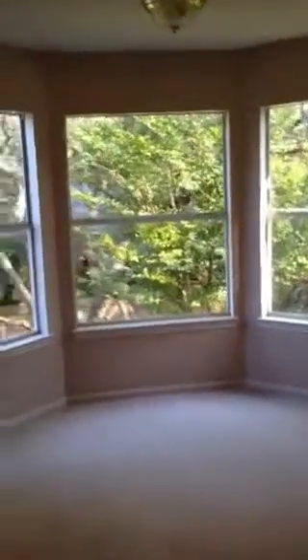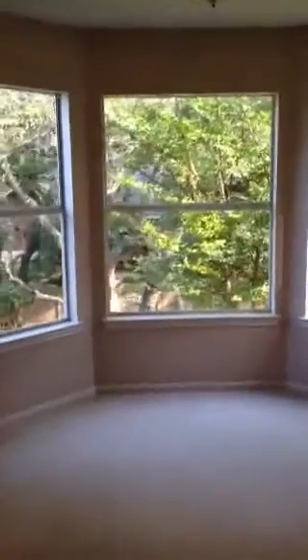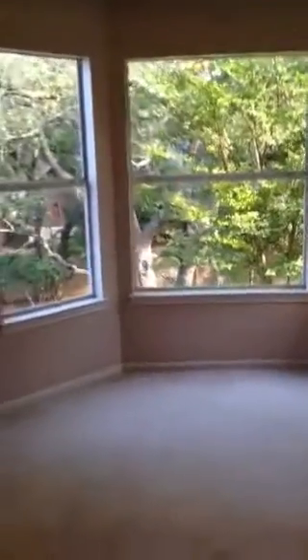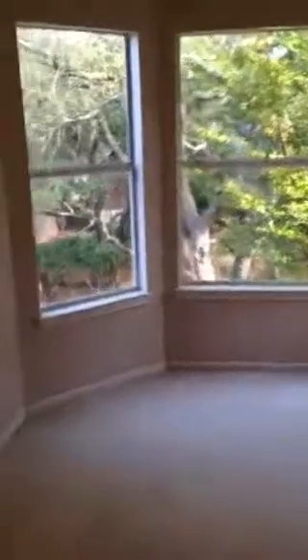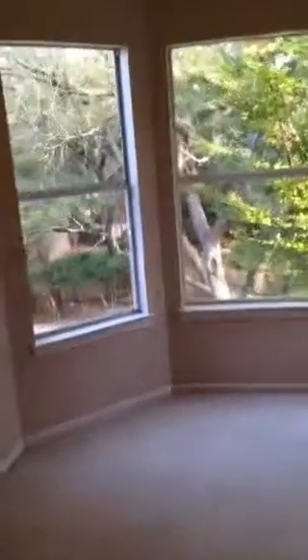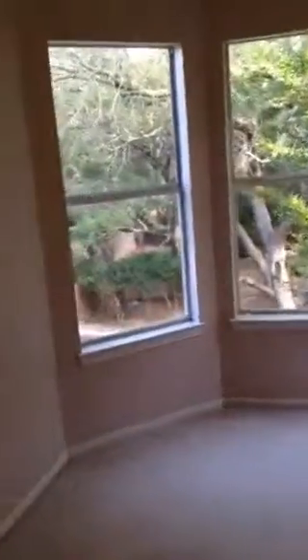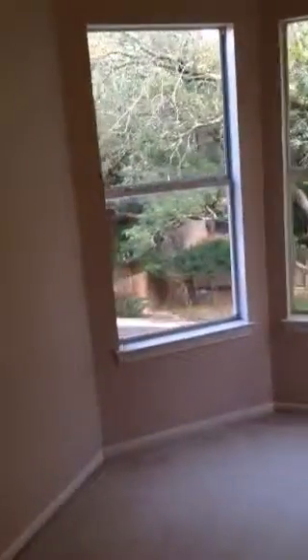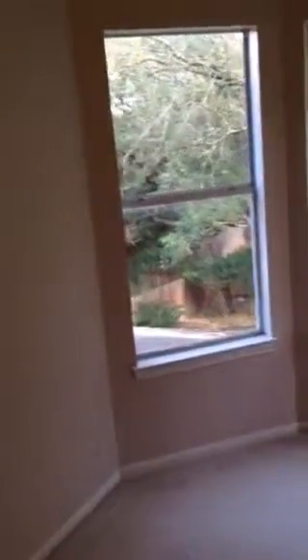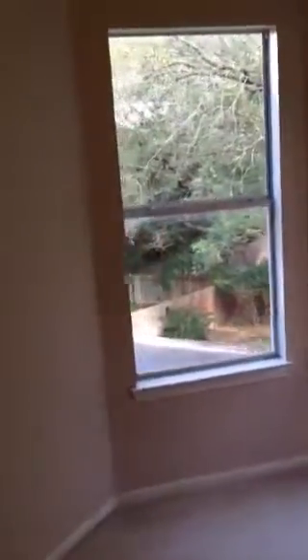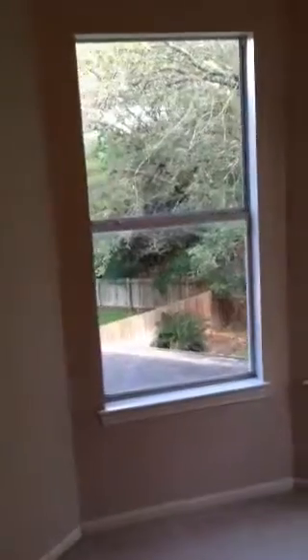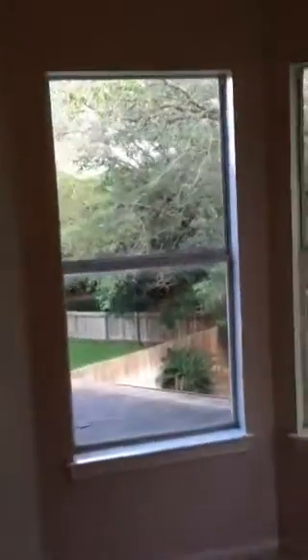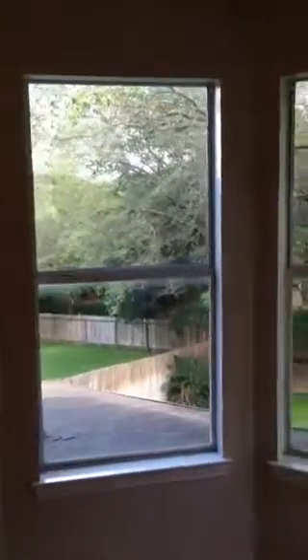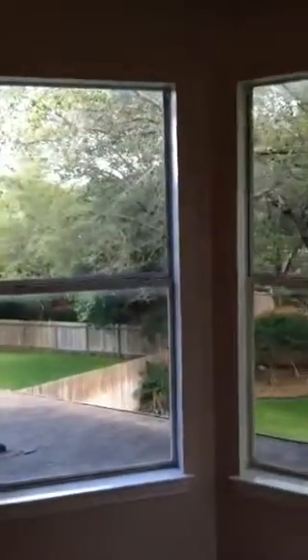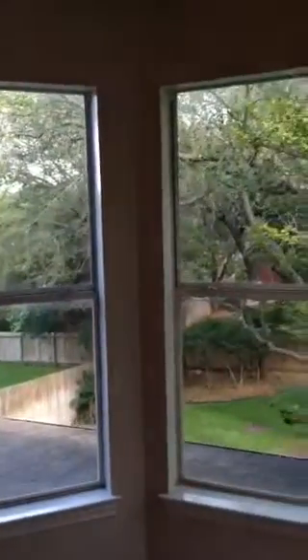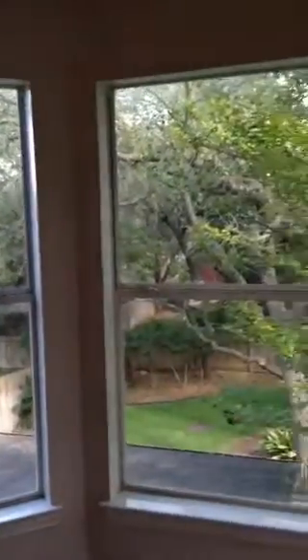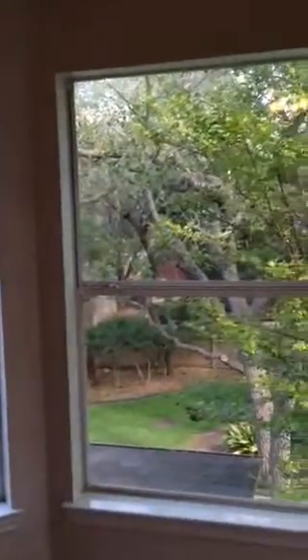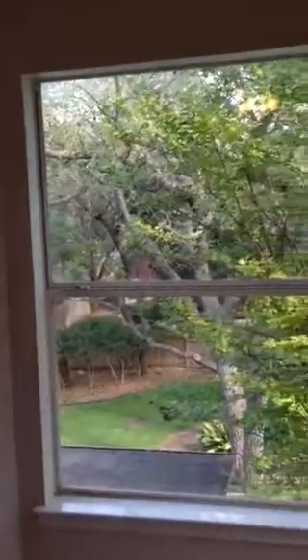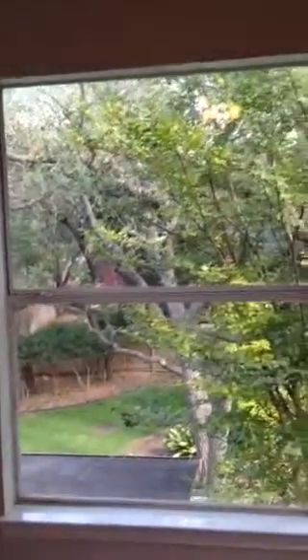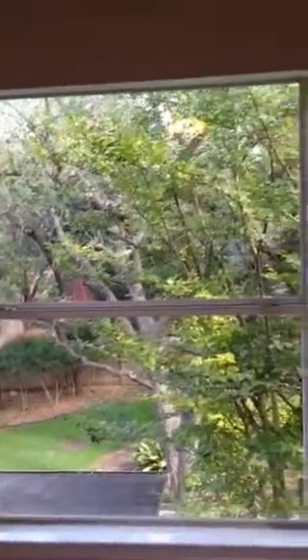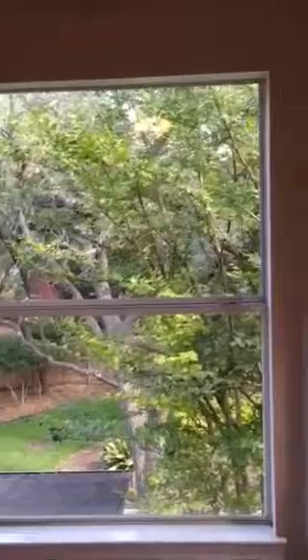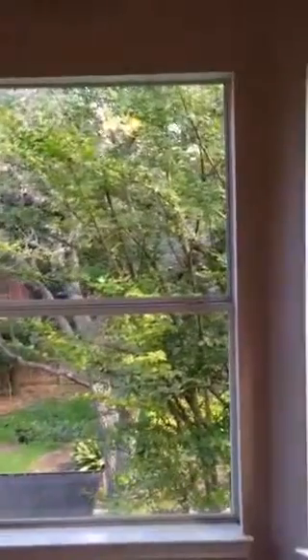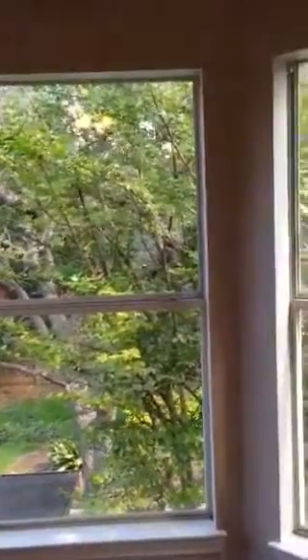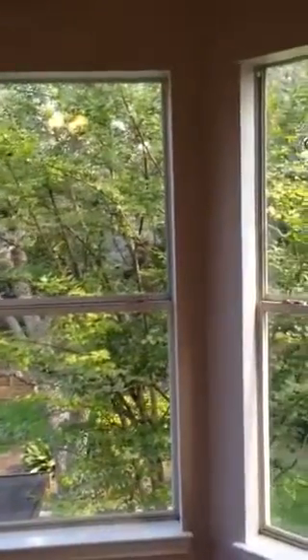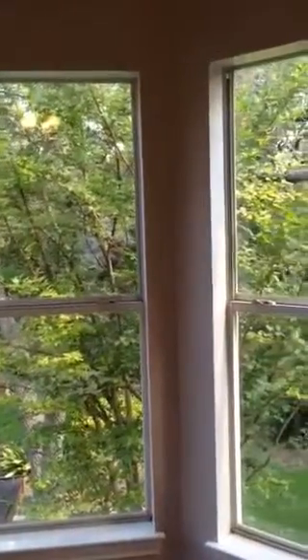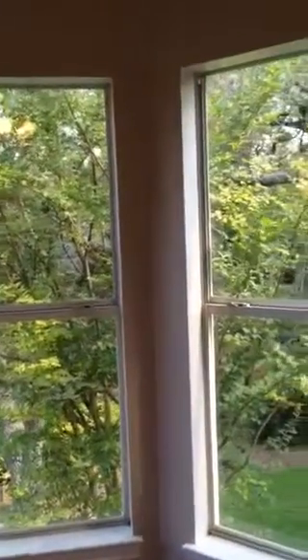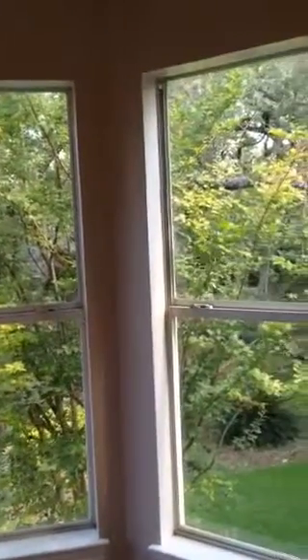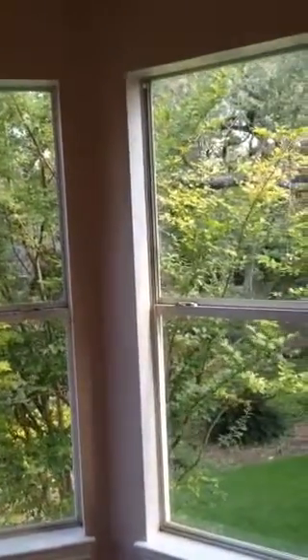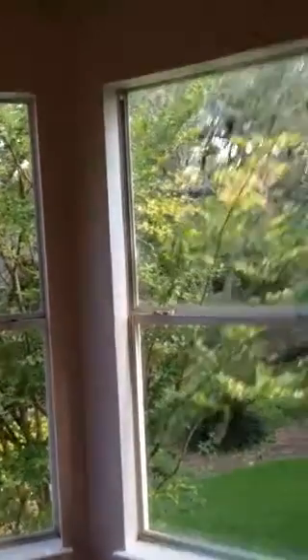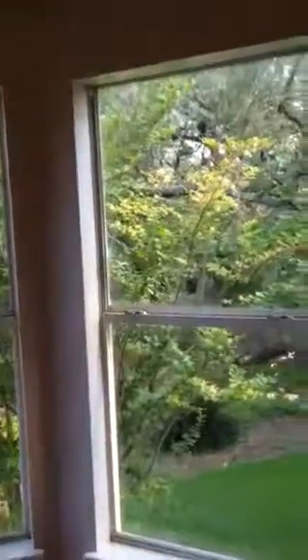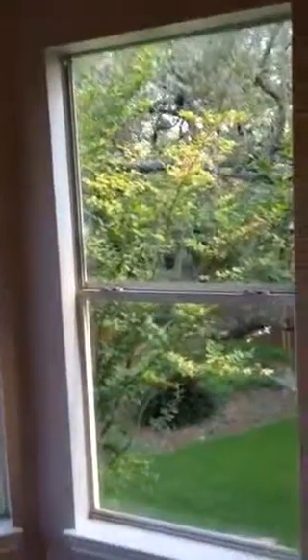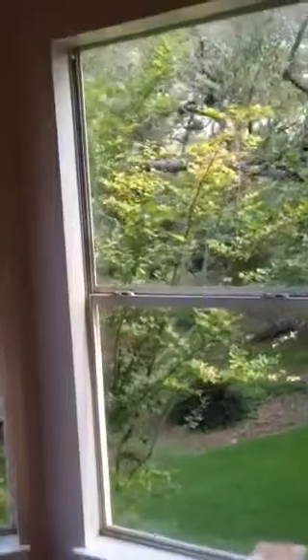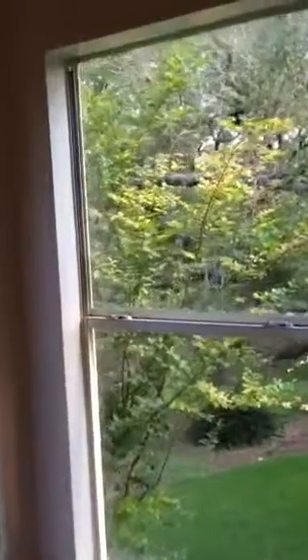A bay window overlooks the backyard, which could be a perfect office or master's retreat. You can see the nice big crepe myrtle right out front, which is going to get some nice little flowers on it.